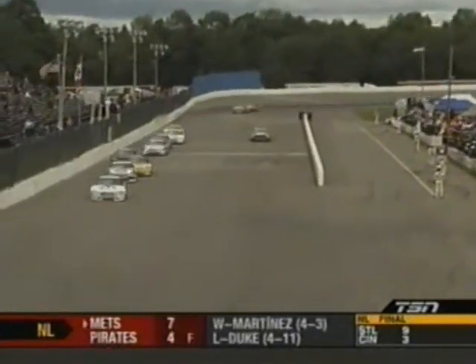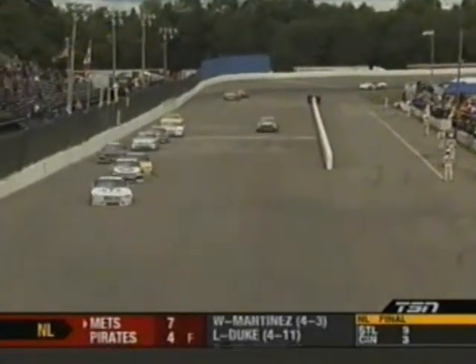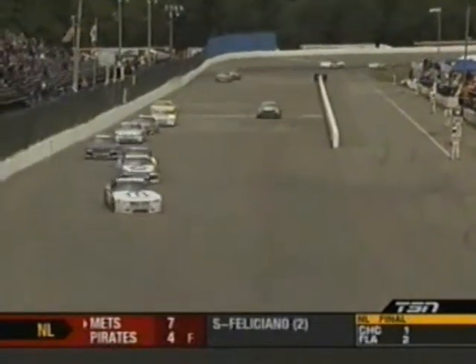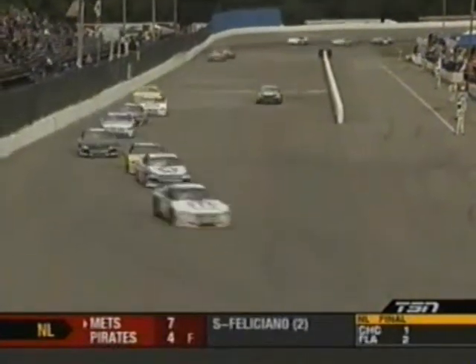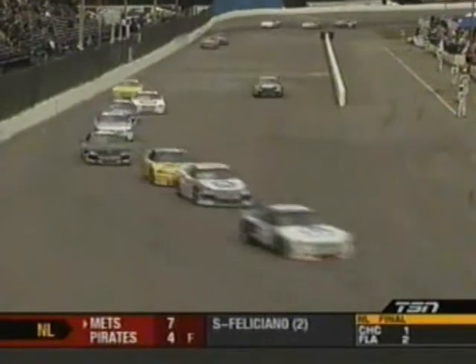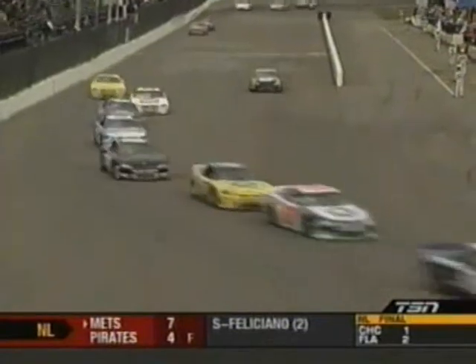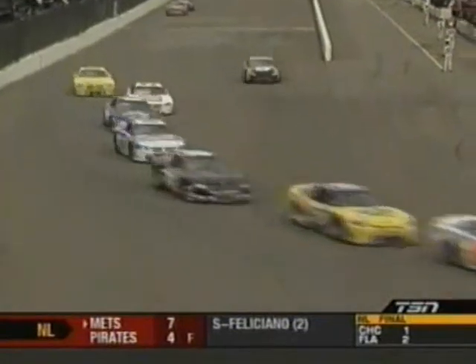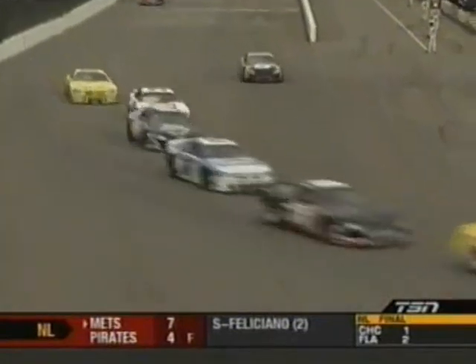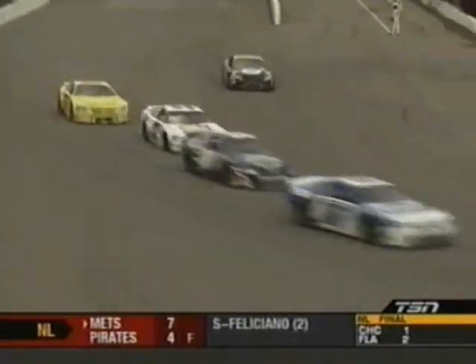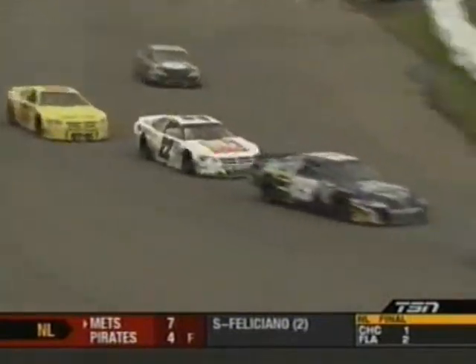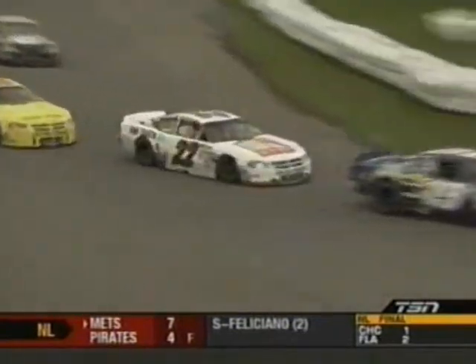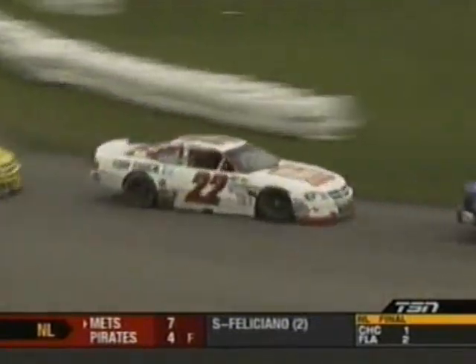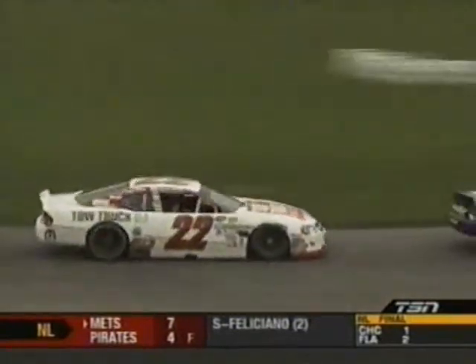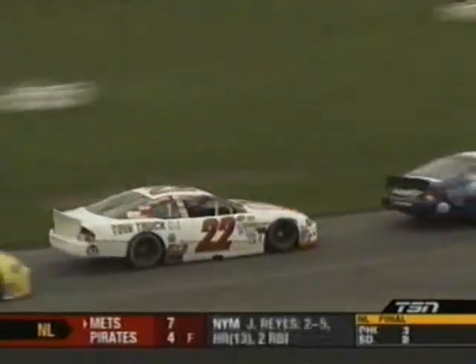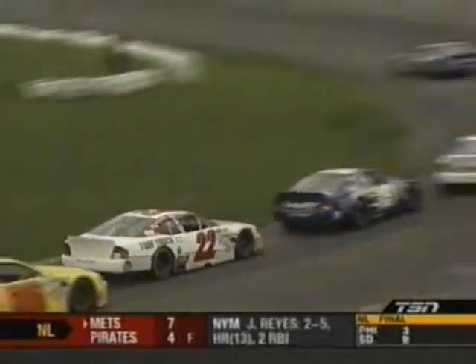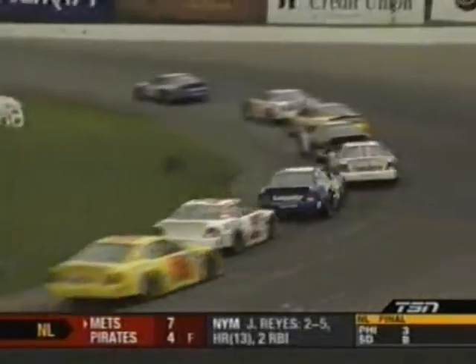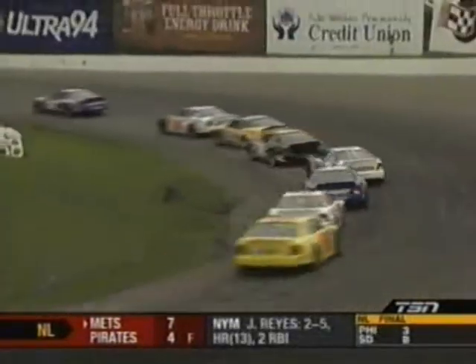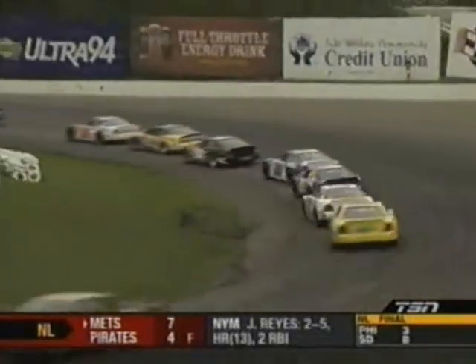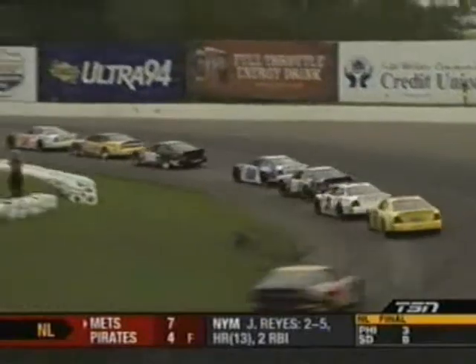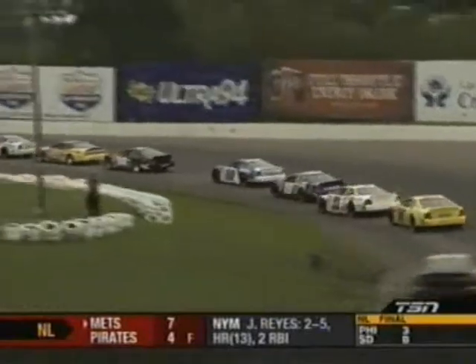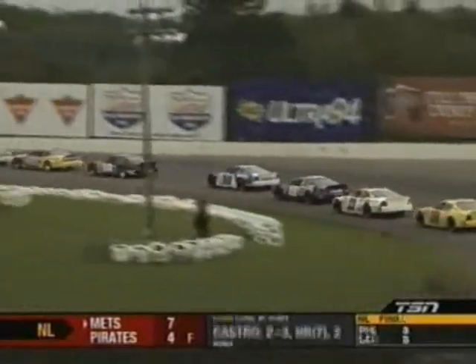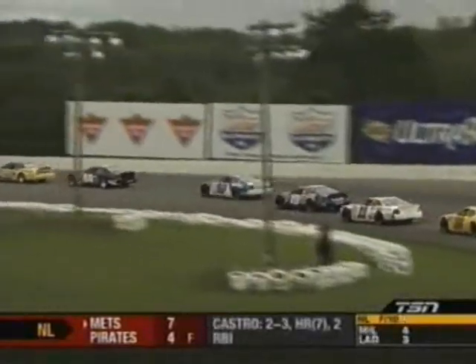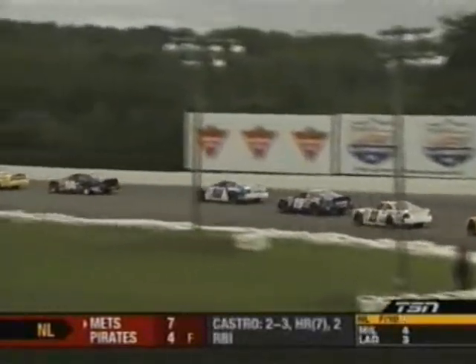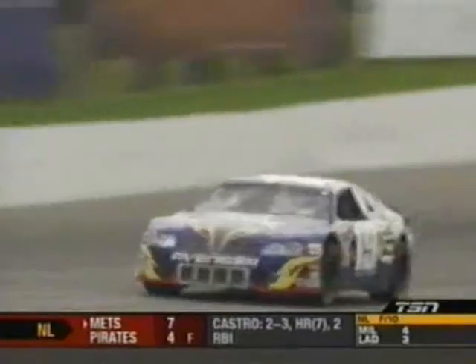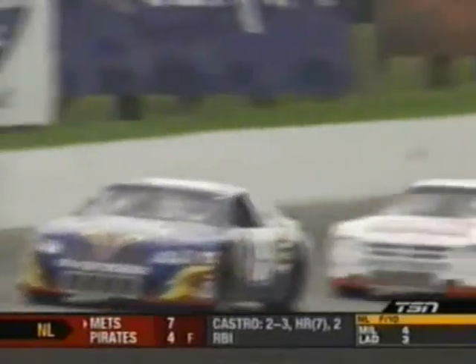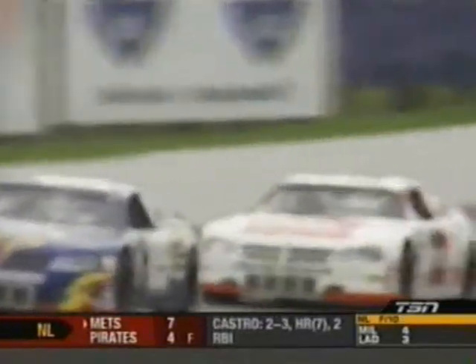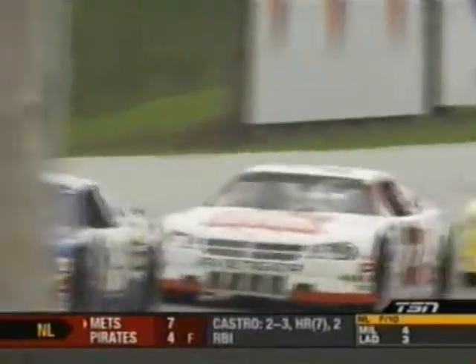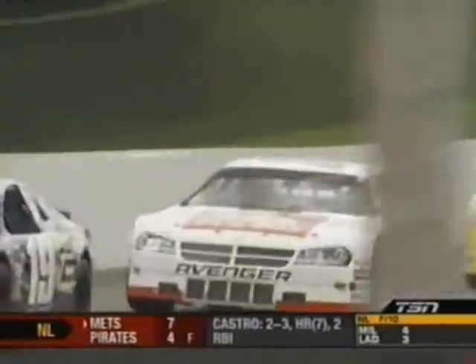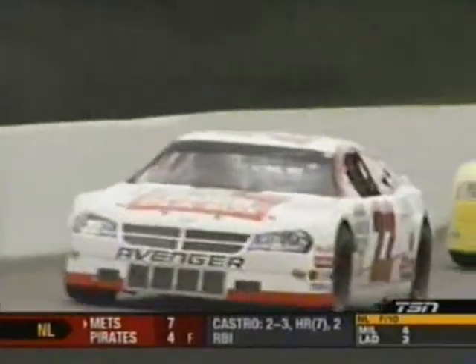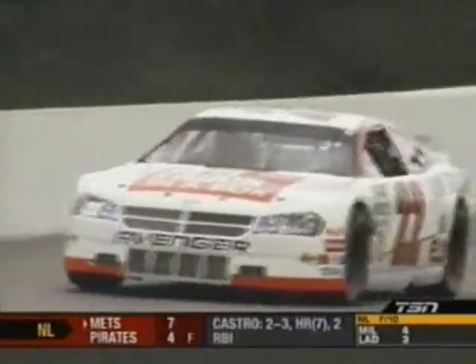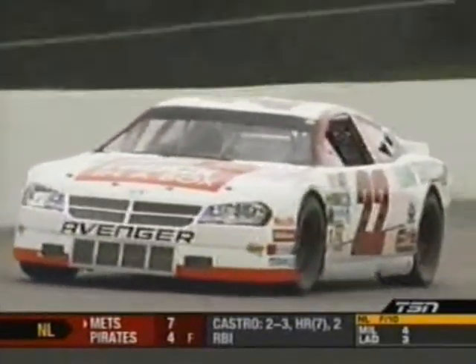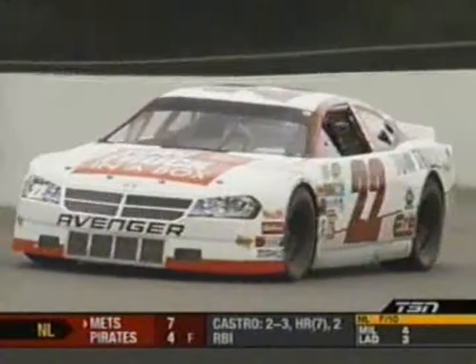Absolutely. There is Ron Beauchamp Jr. — a huge gaggle of cars — and there is your leader working through heavy, heavy lap traffic. Scott Steckley now up to the back bumper of the full-throttle number 19 of Brad Graham.